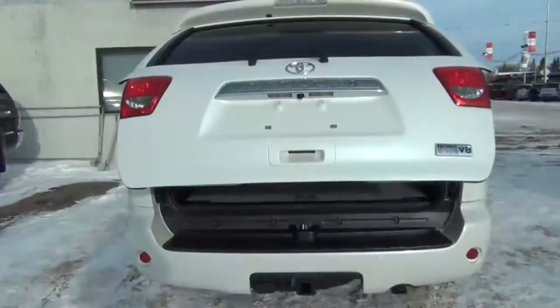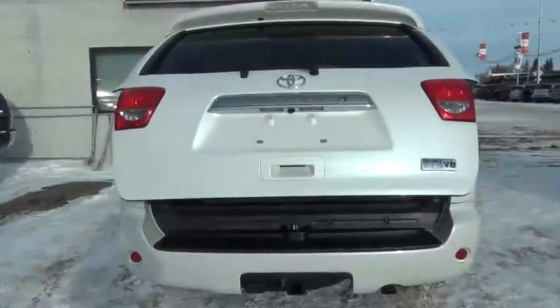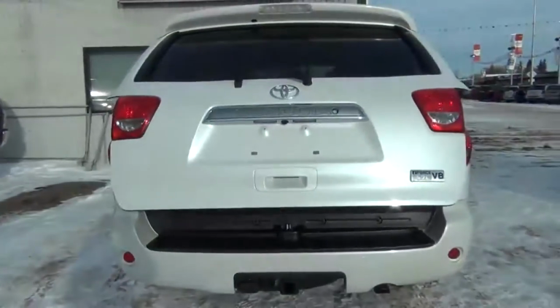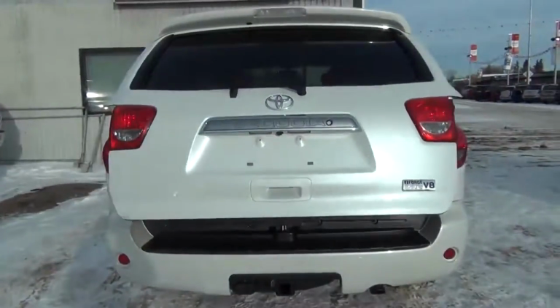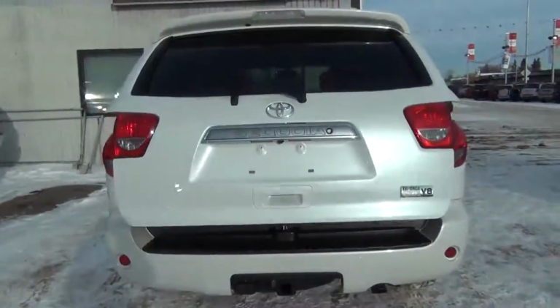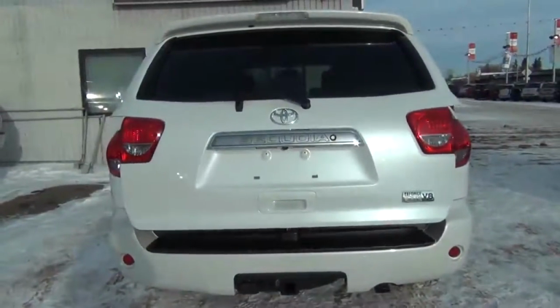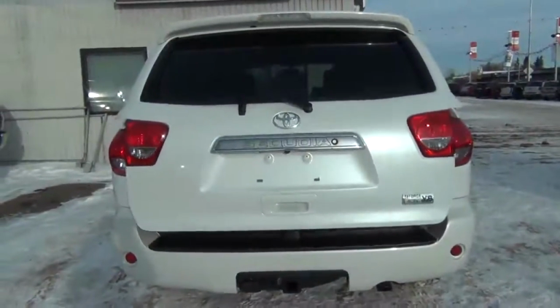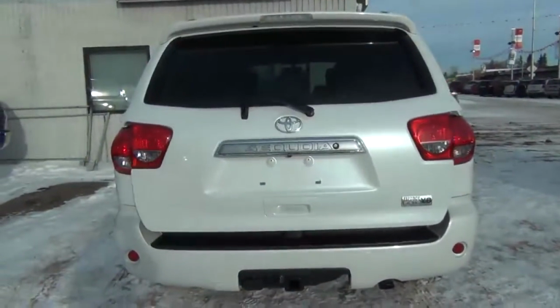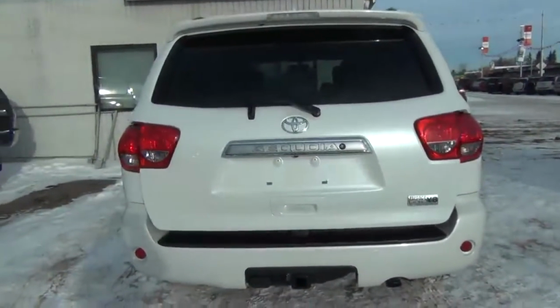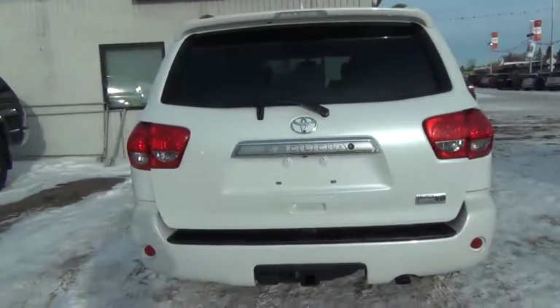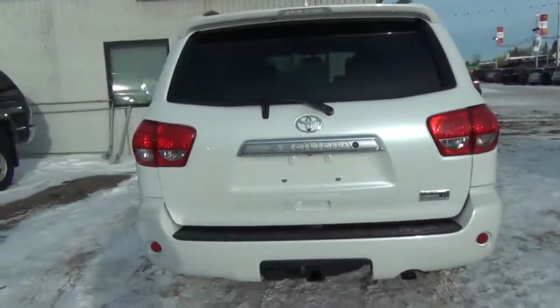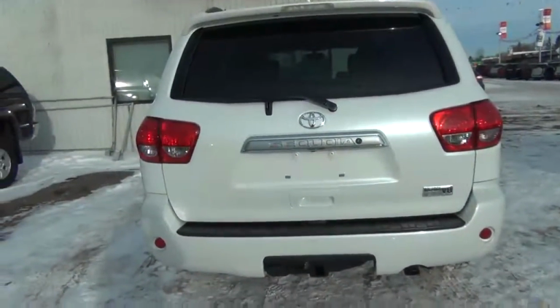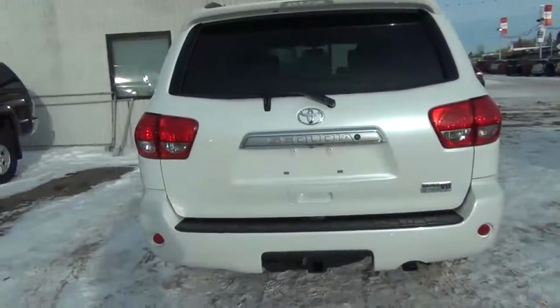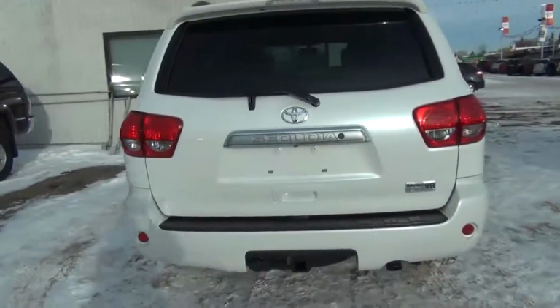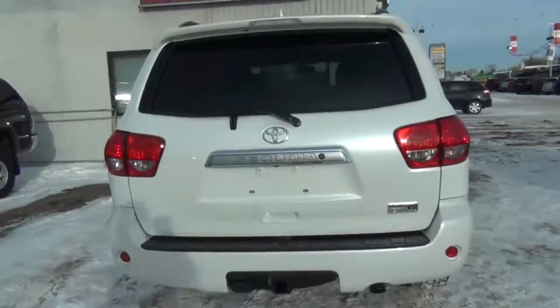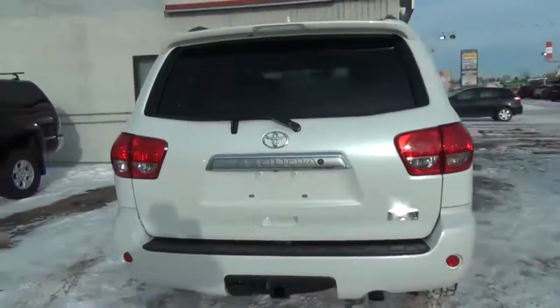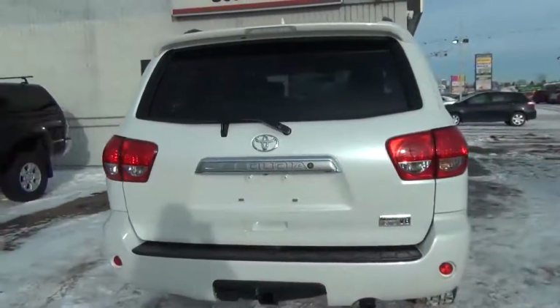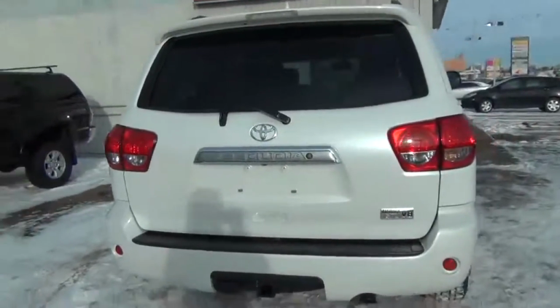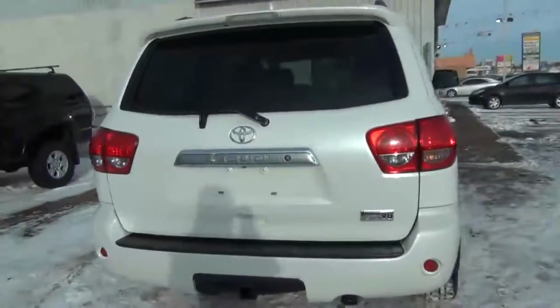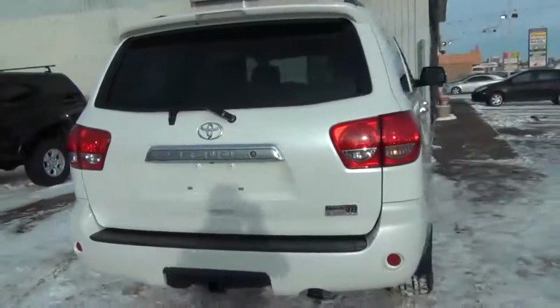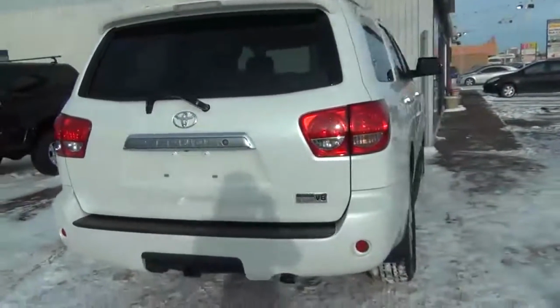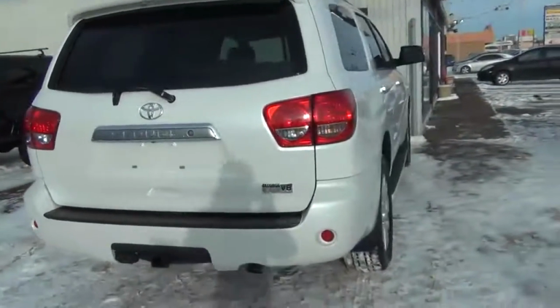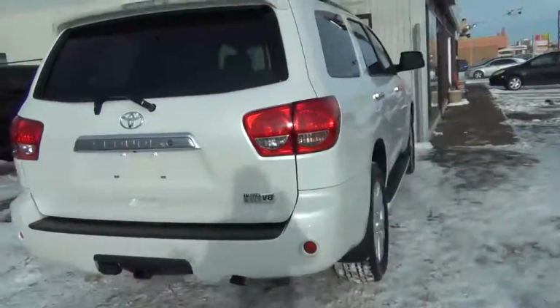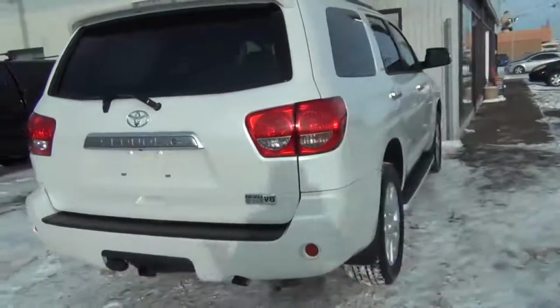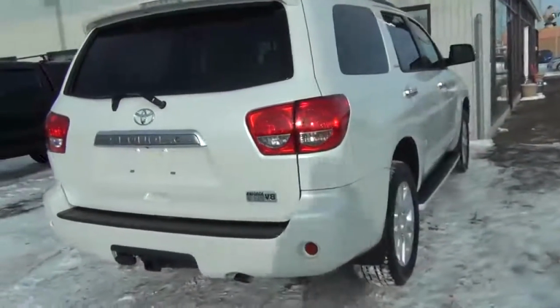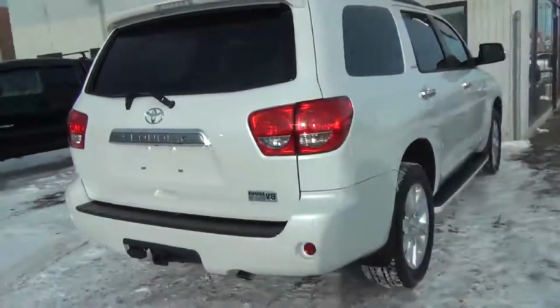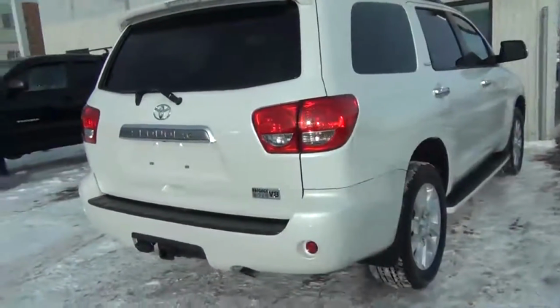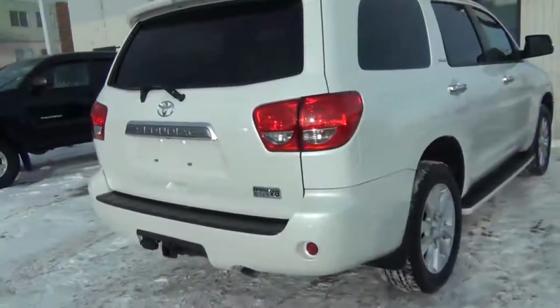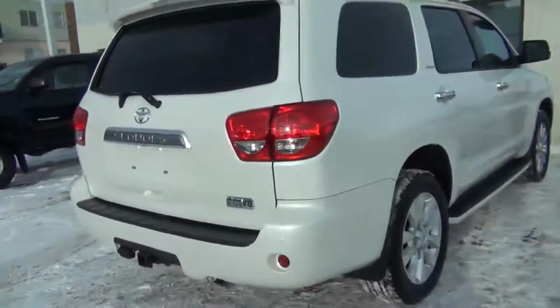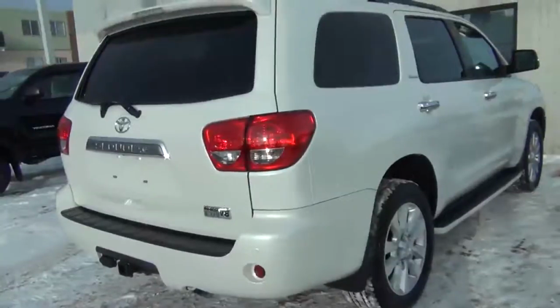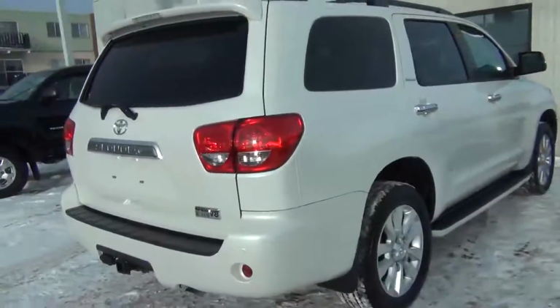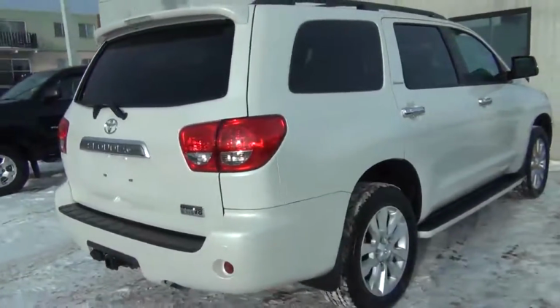As you can see, the Toyota Sequoia is a great vehicle. There's lots of room, lots of versatility, and overall it's just a great vehicle.